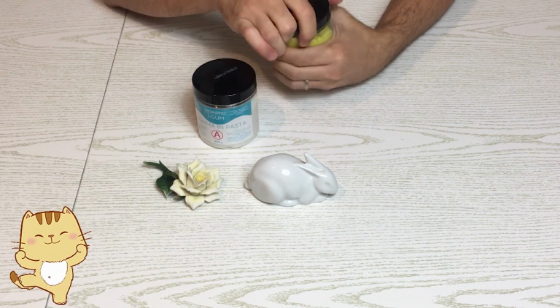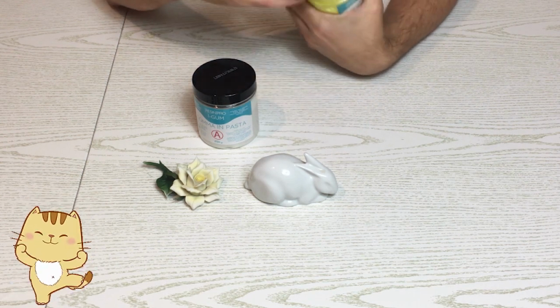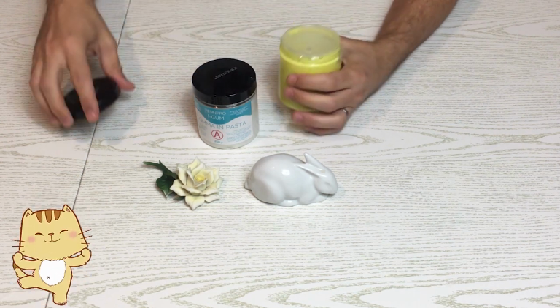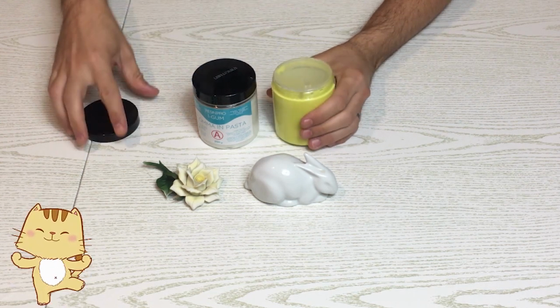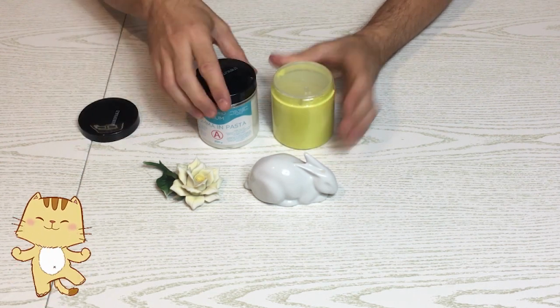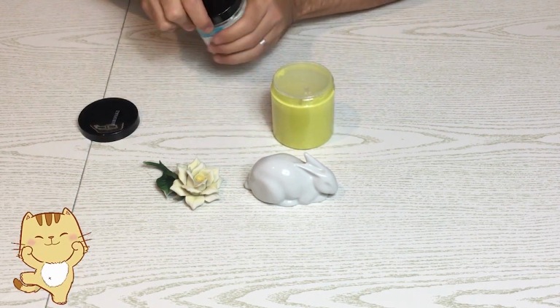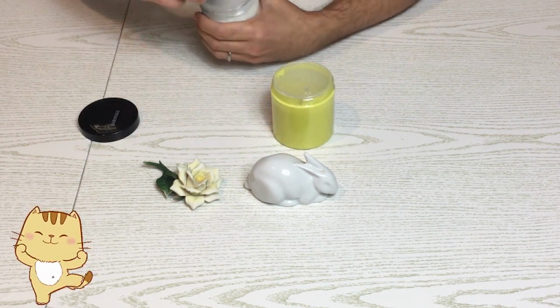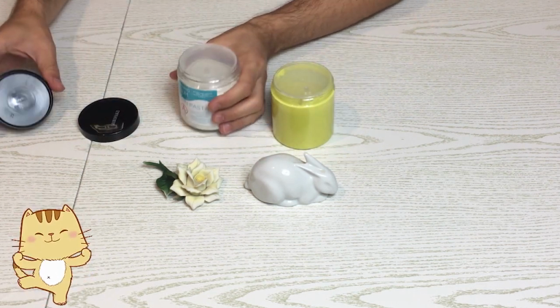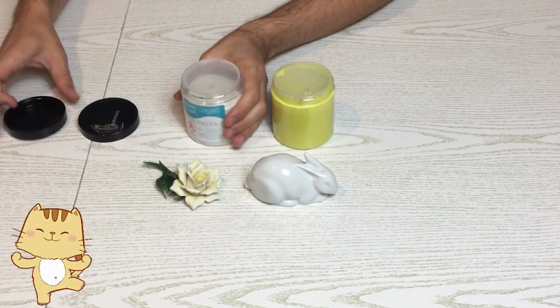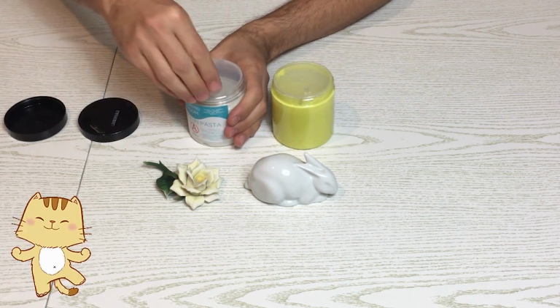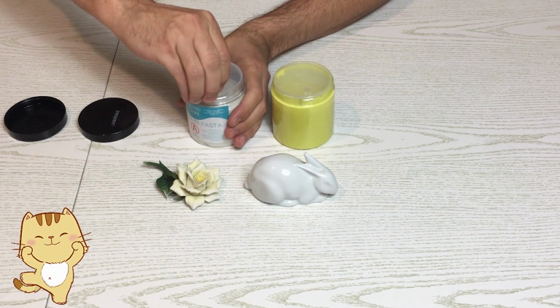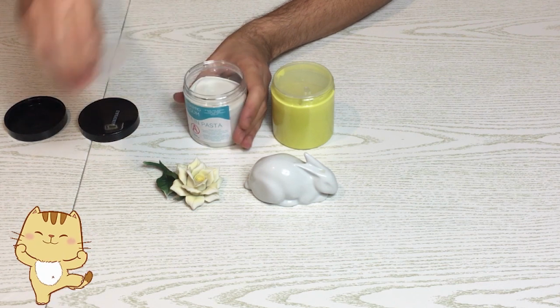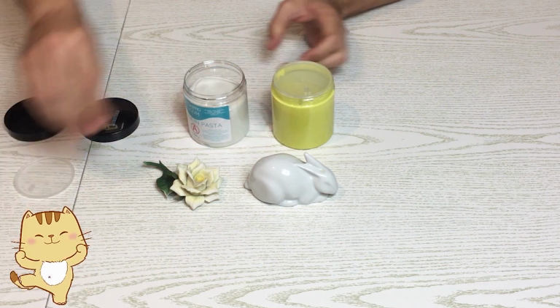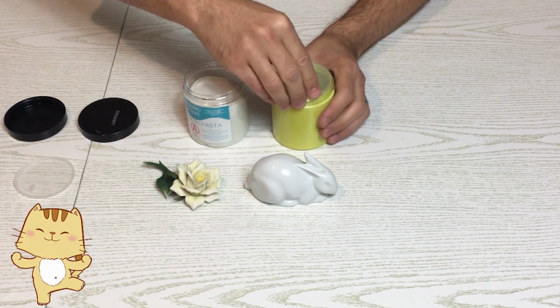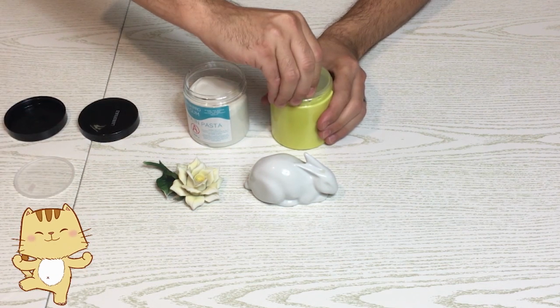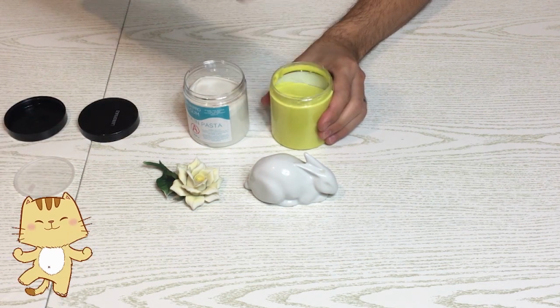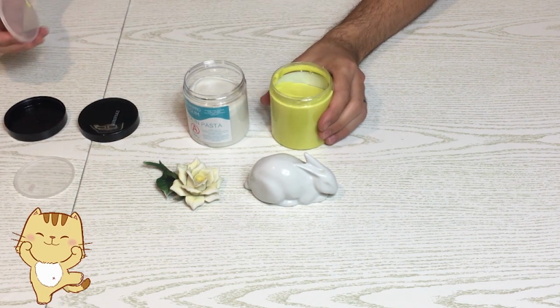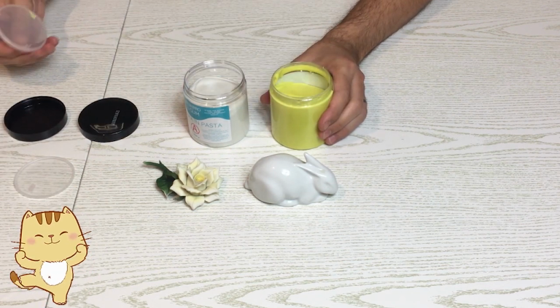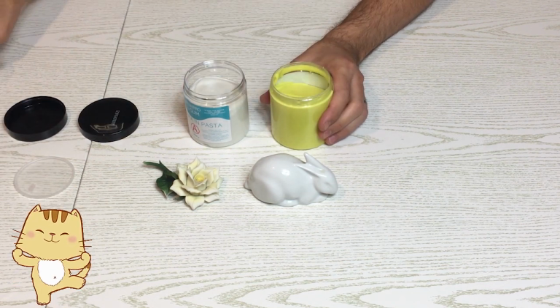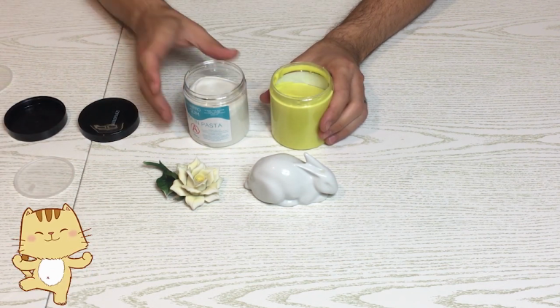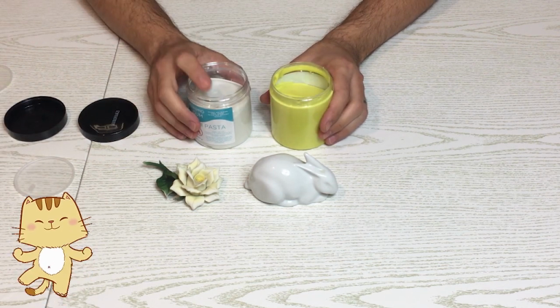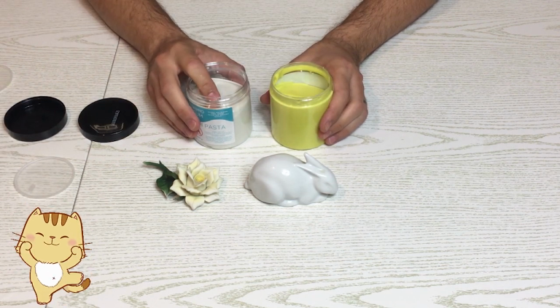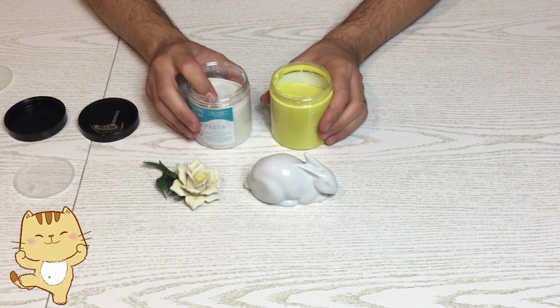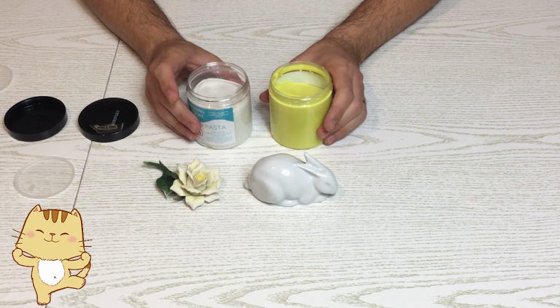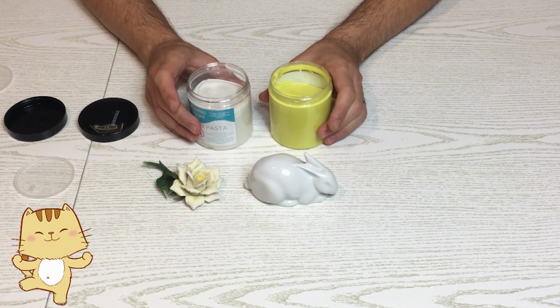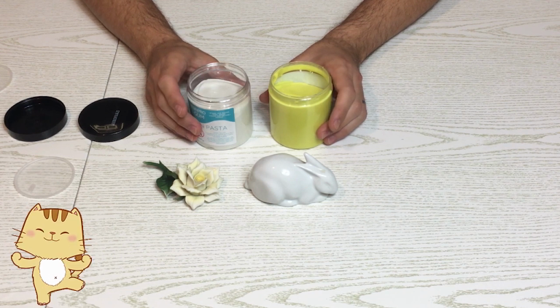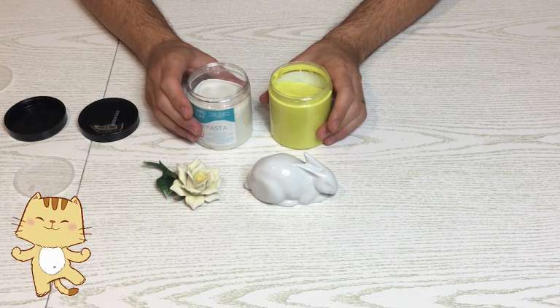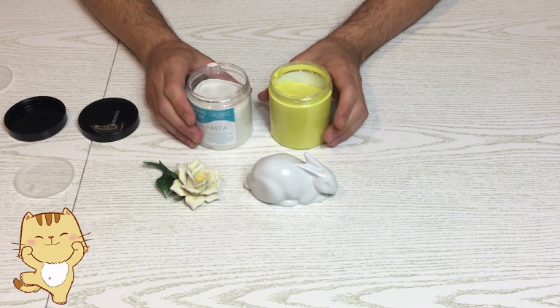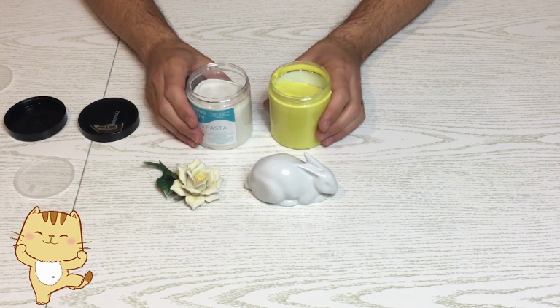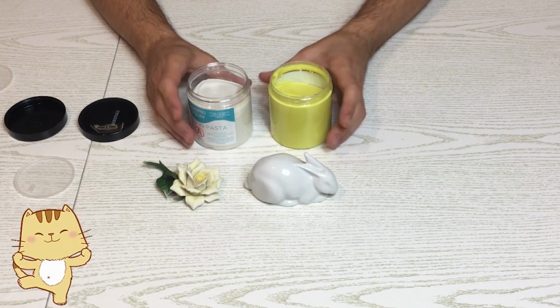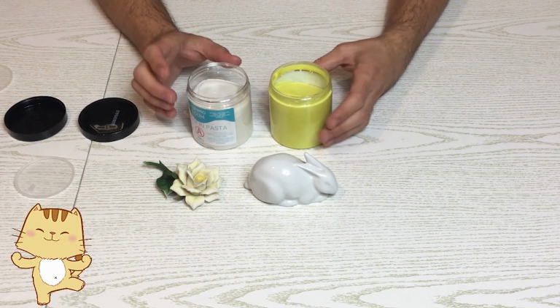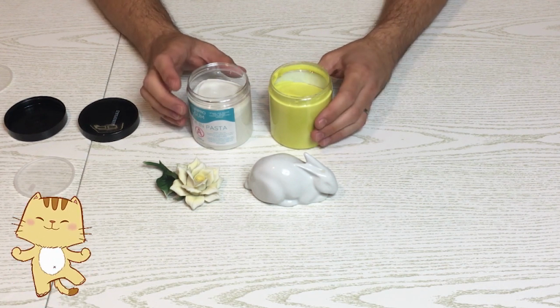Si unisce in parti uguali, quindi 50-50. Possiamo andare più o meno a occhio, oppure, cosa migliore, pesarla se abbiamo una bilancia.